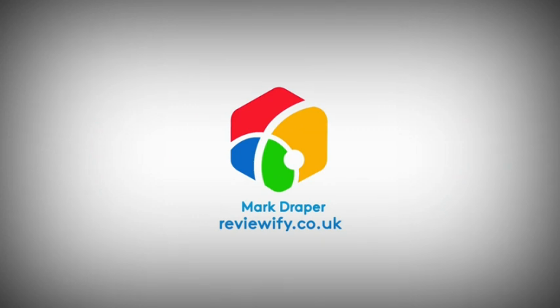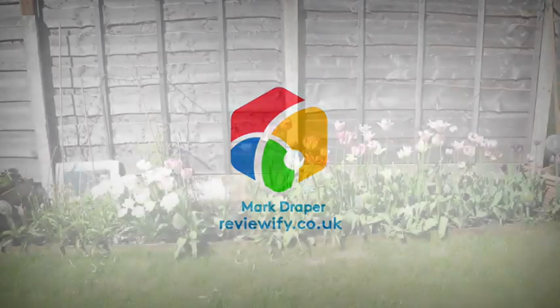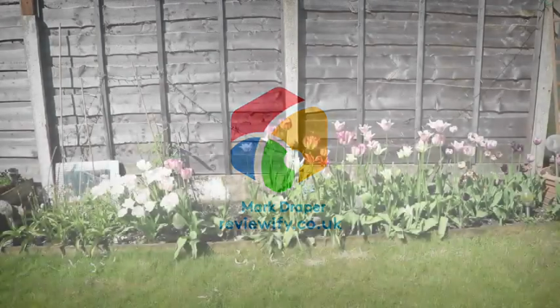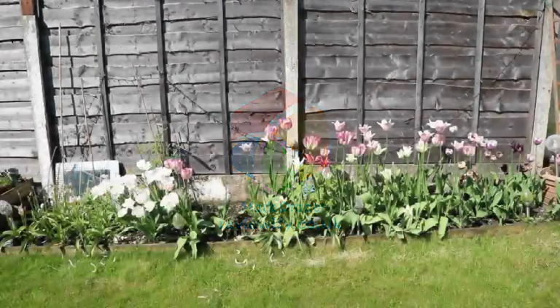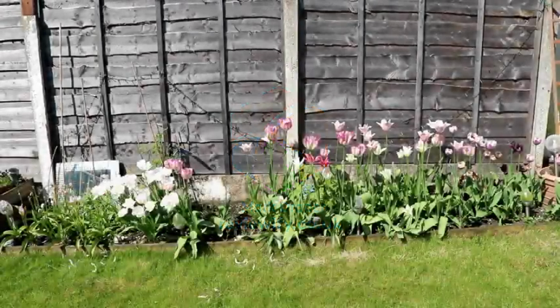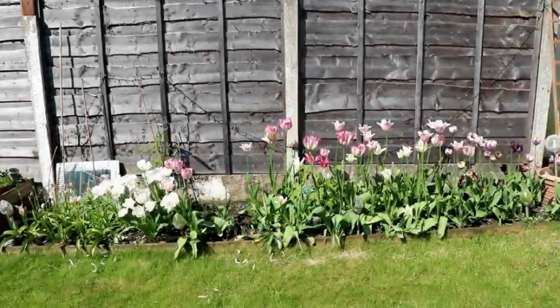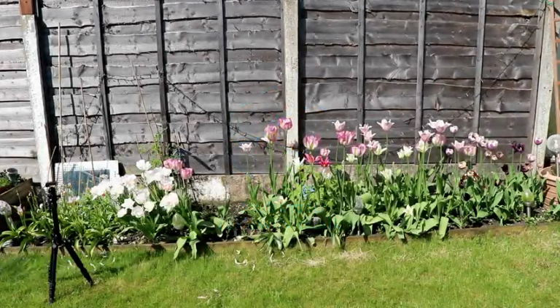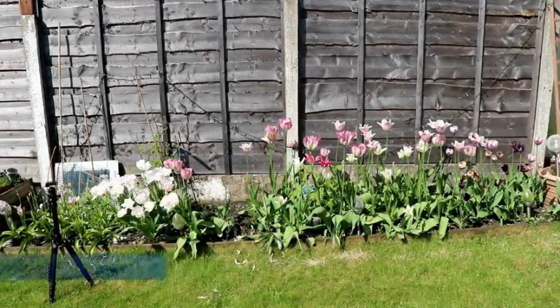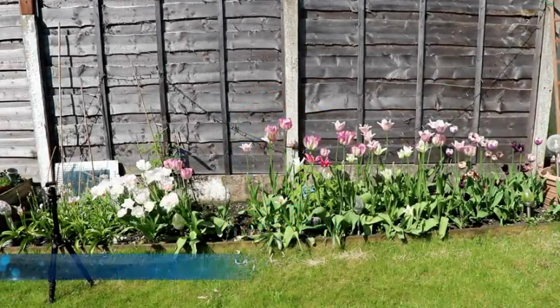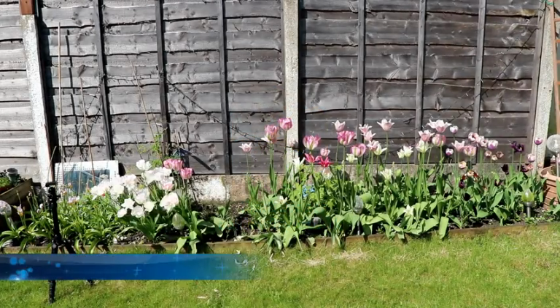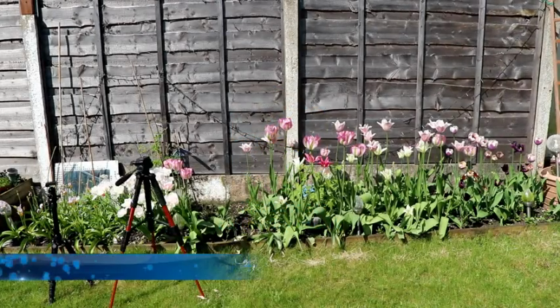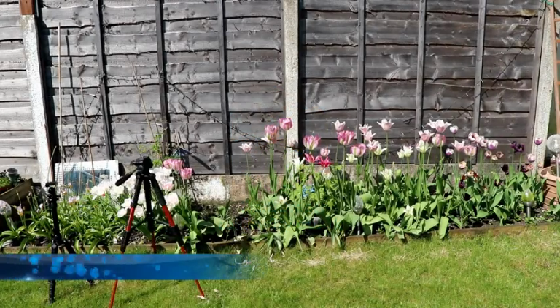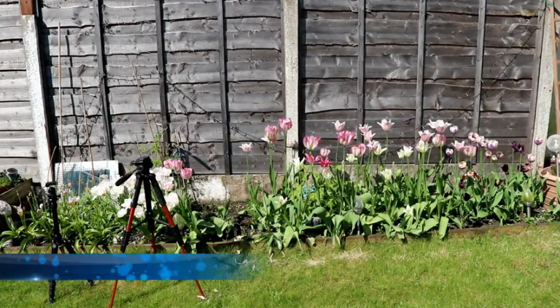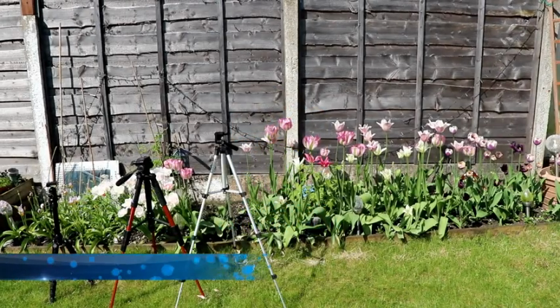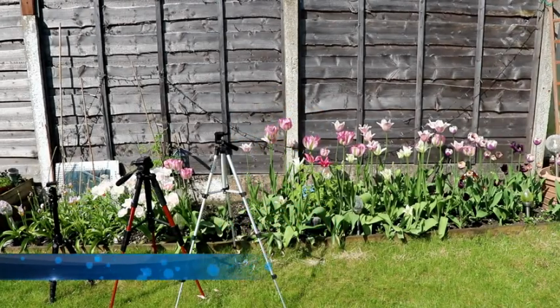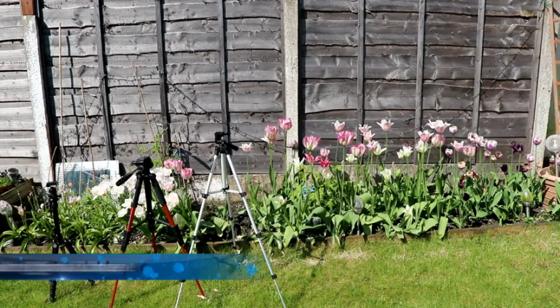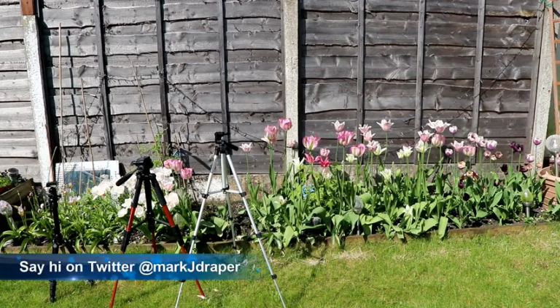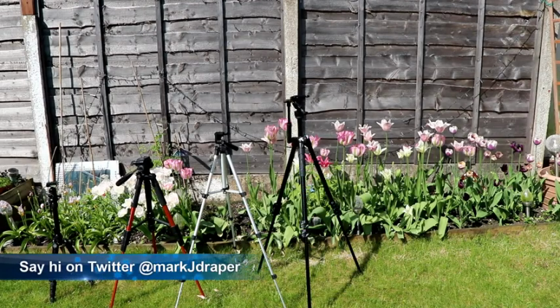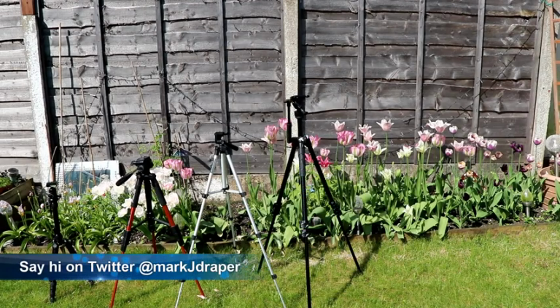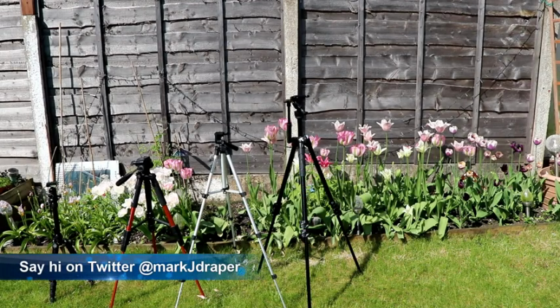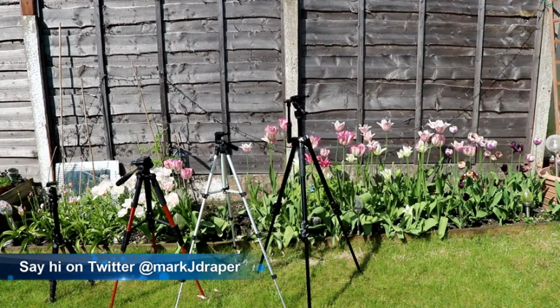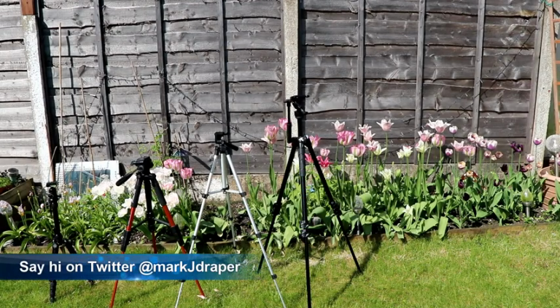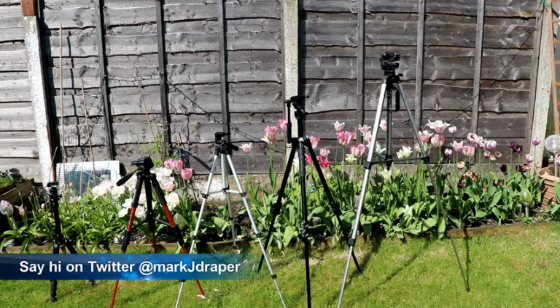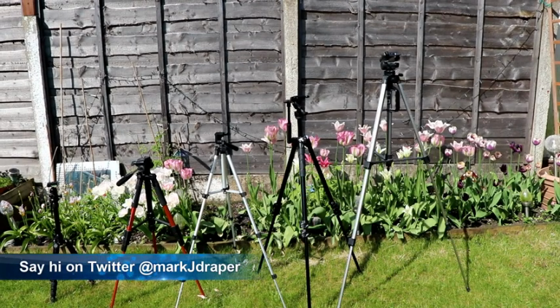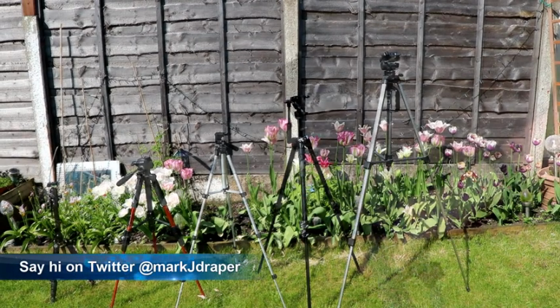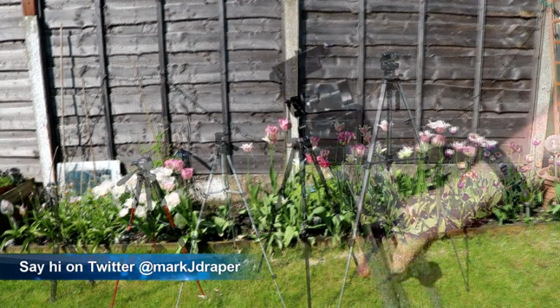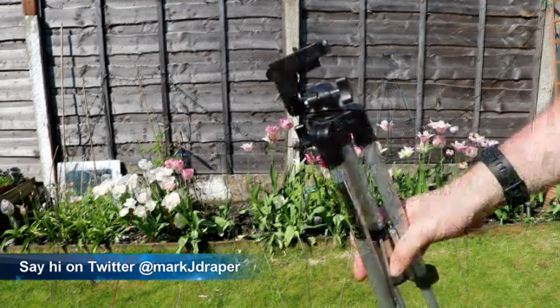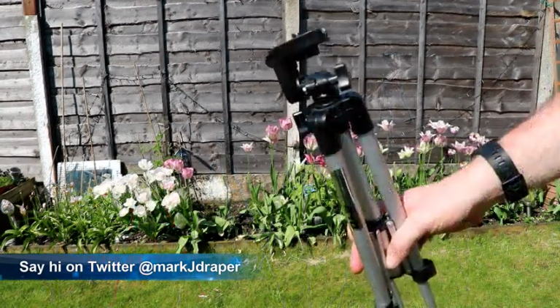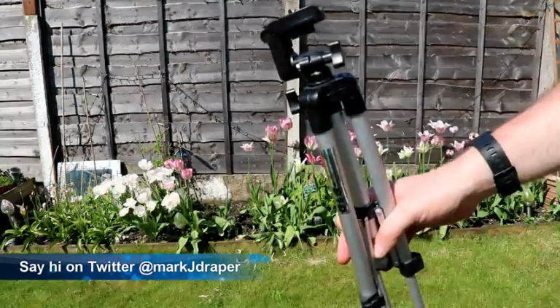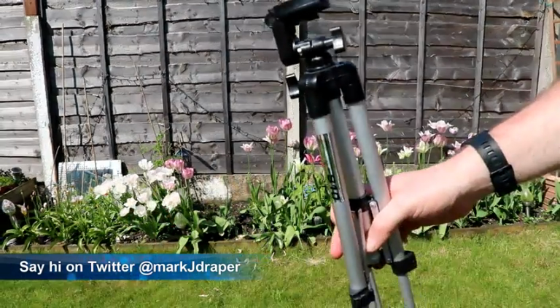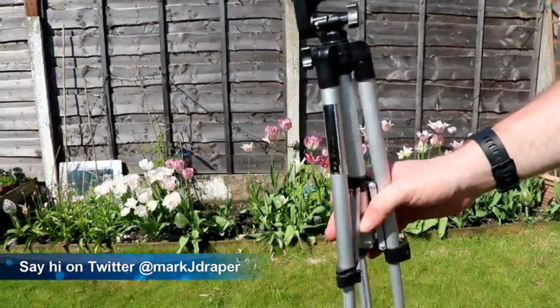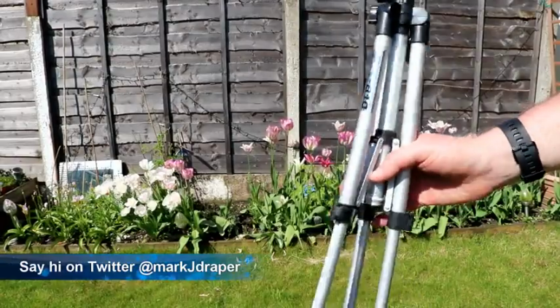Hello, my name is Mark and today I want to talk to you about tripods. I'm a YouTuber so I'm very used to using these, and I just want to point out some of the features you might want to look out for when buying a tripod.